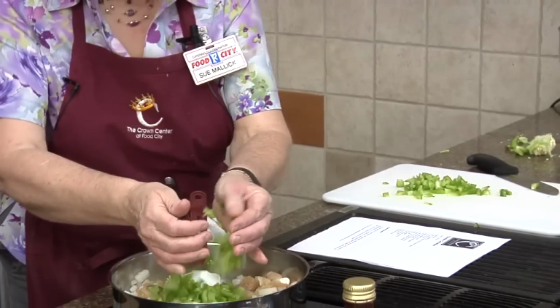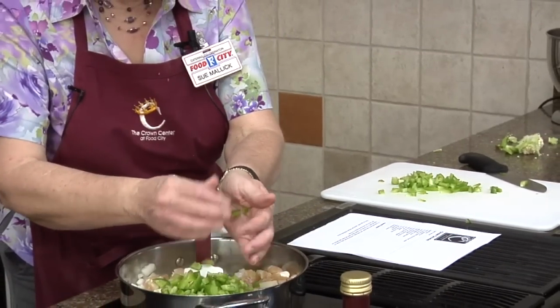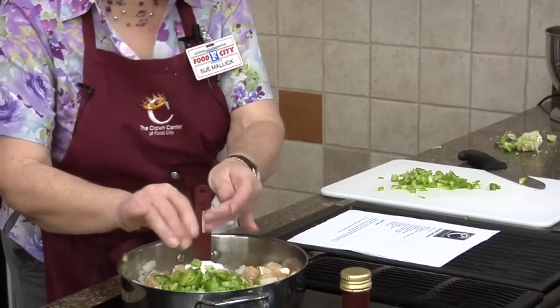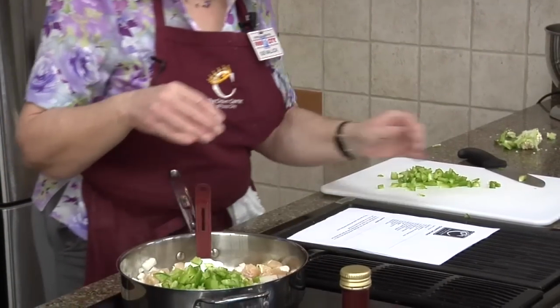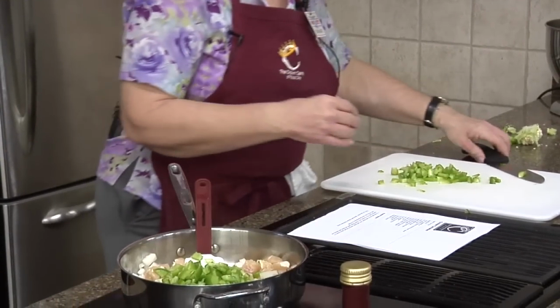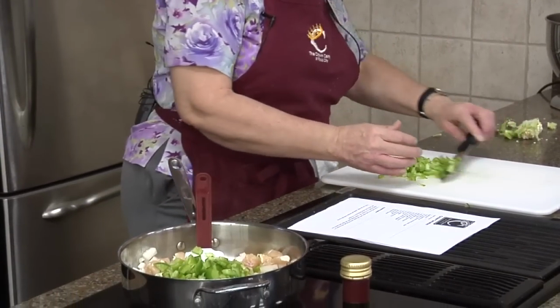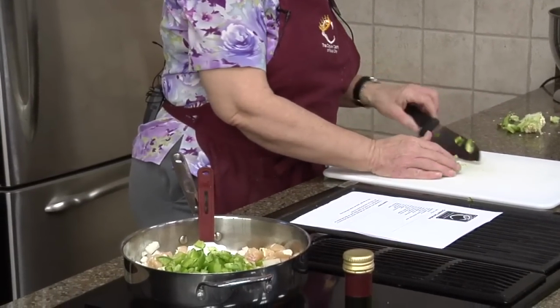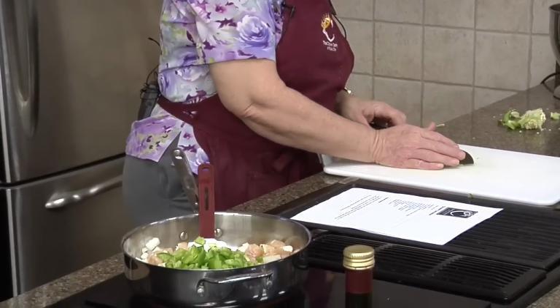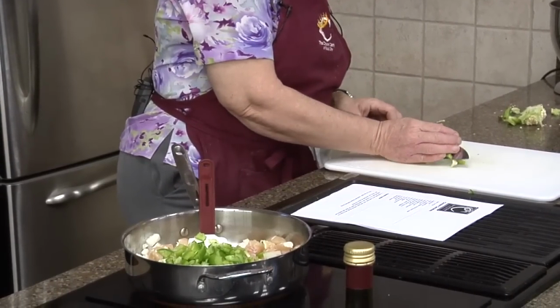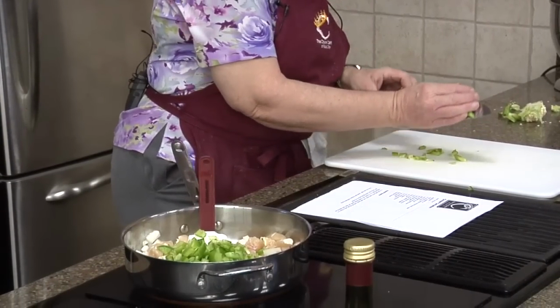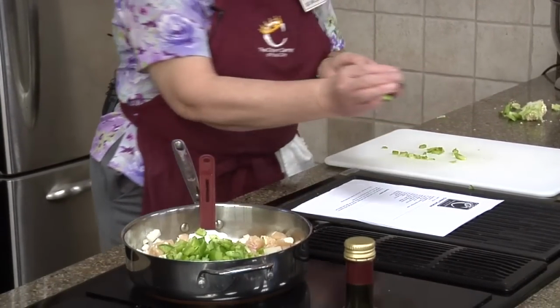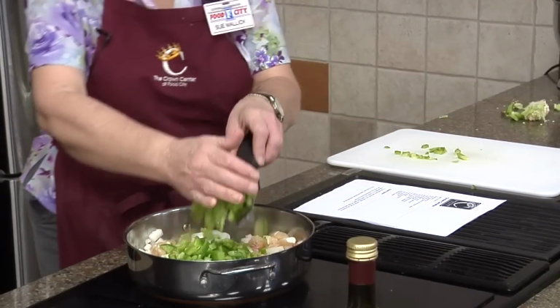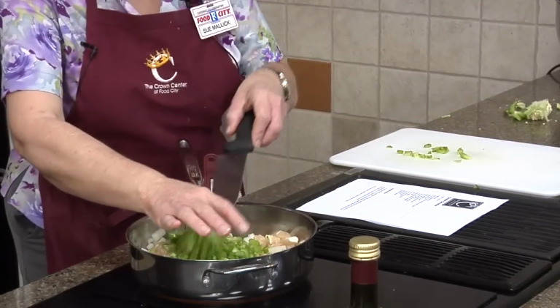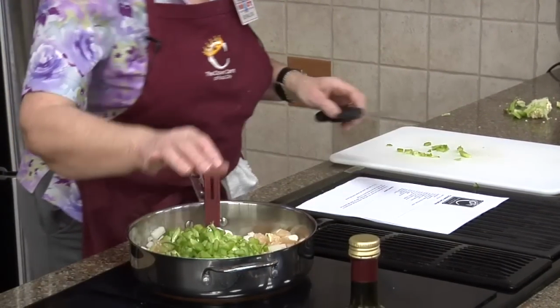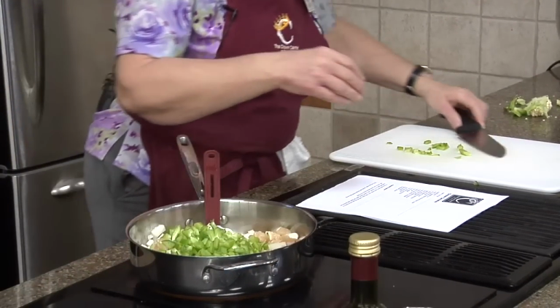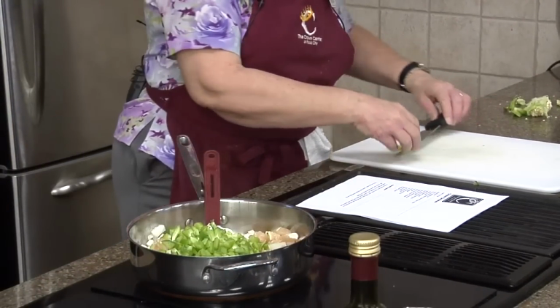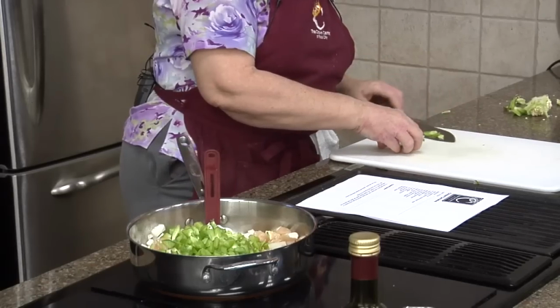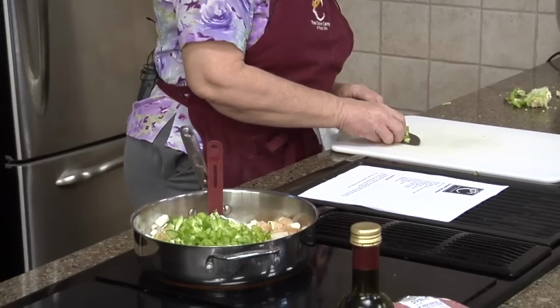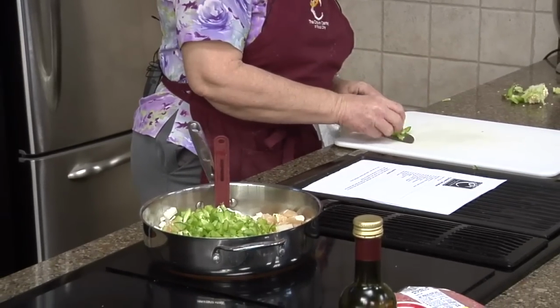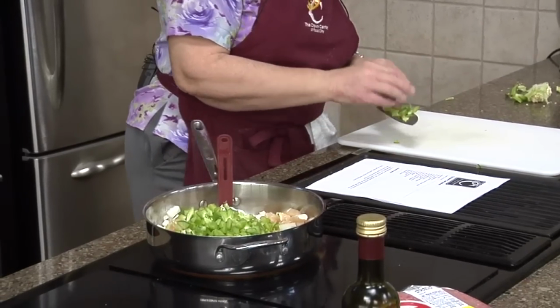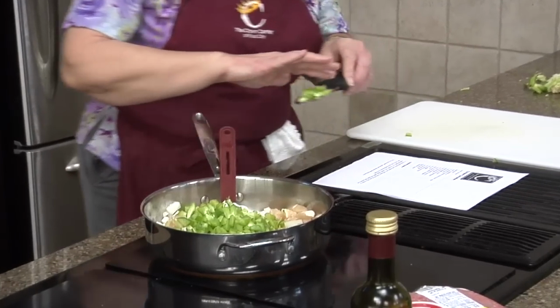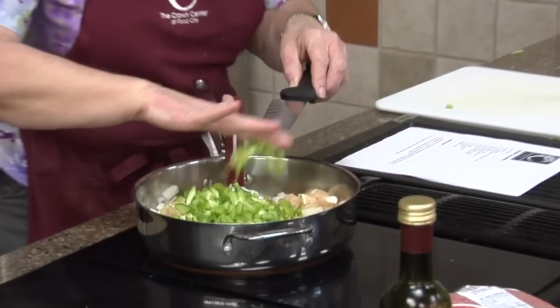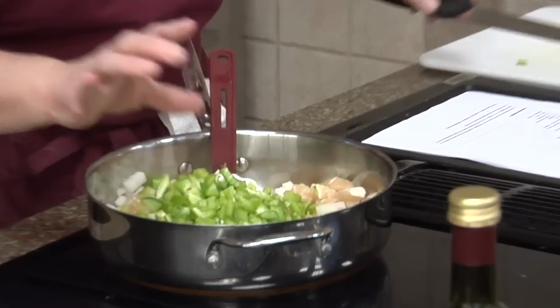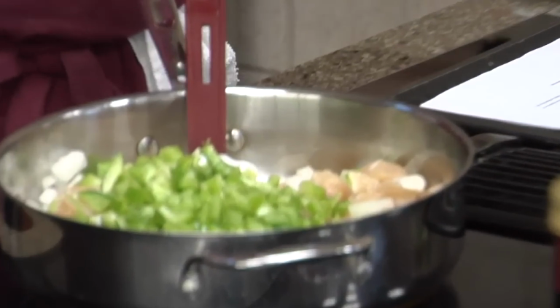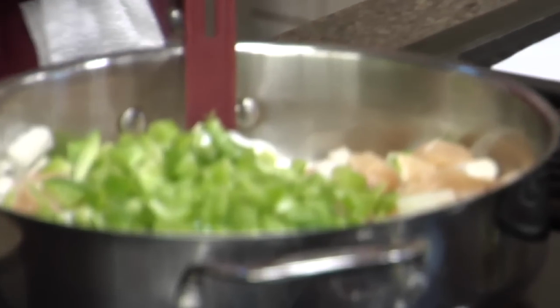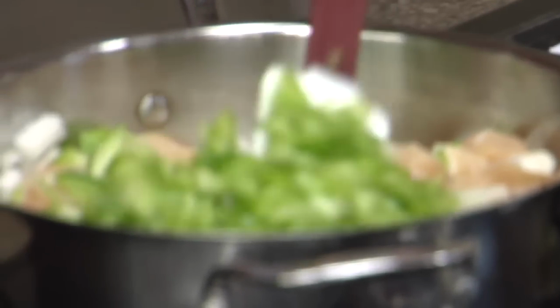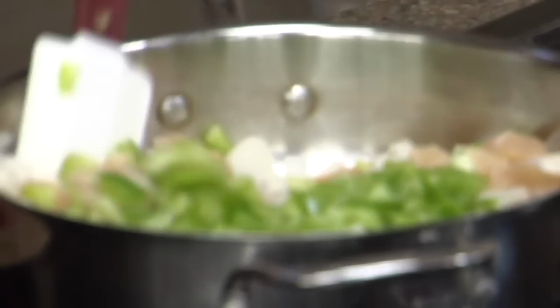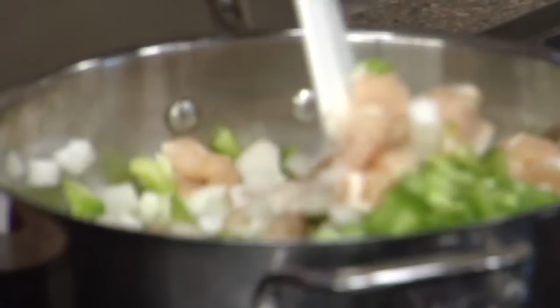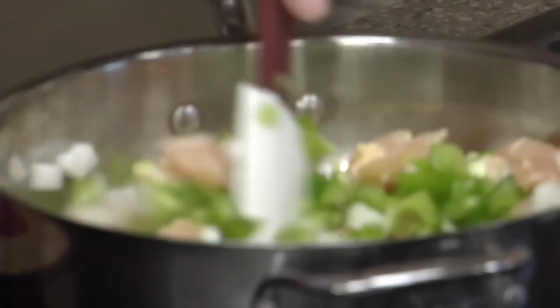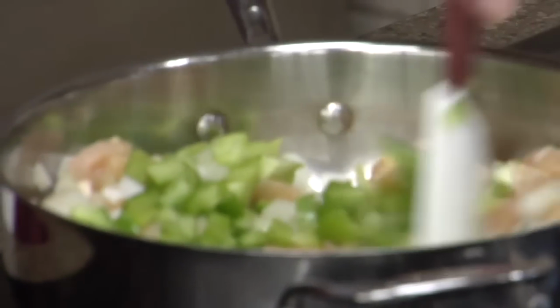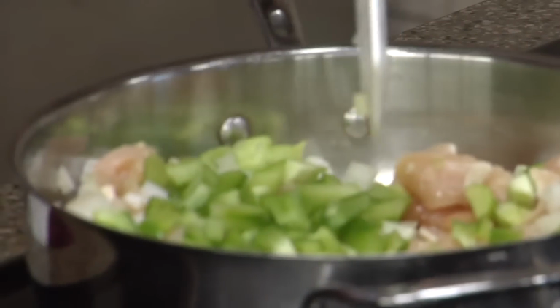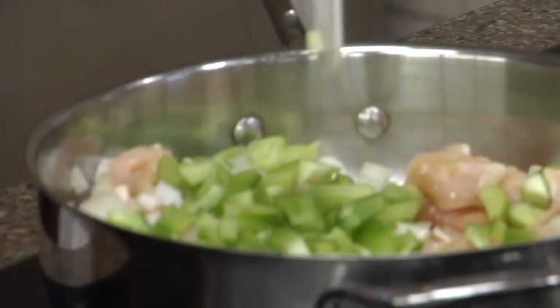Tonight might be one of those where we're starting a lot of things and you'll have to keep up, because we're gonna go ahead and start our black beans and rice so I can let them both cook at the same time.